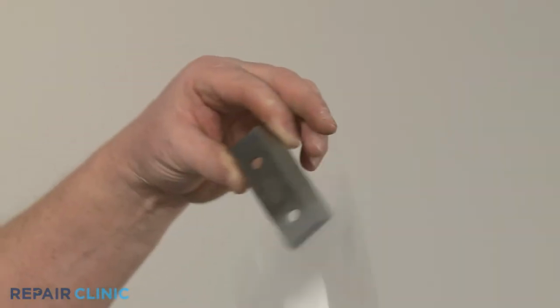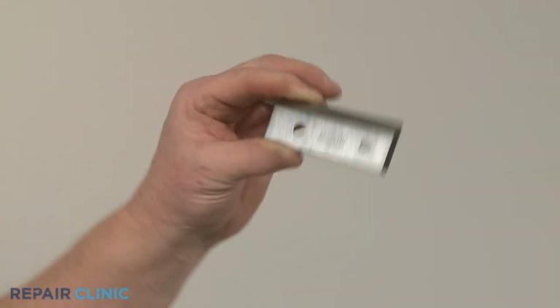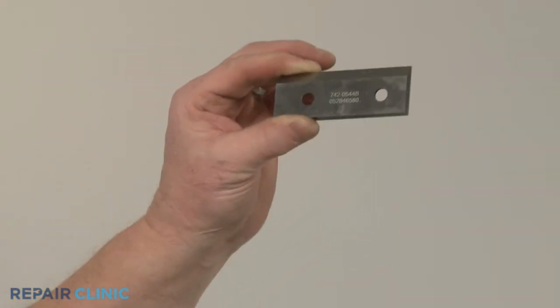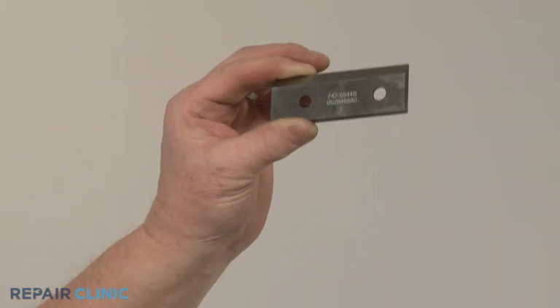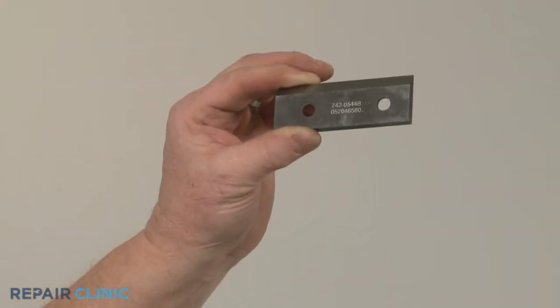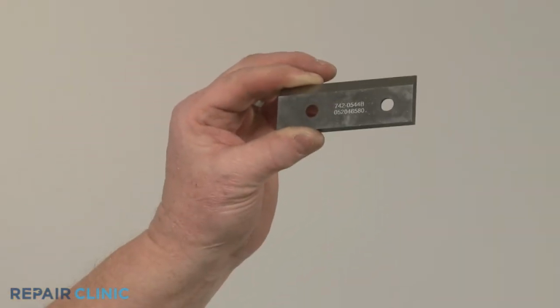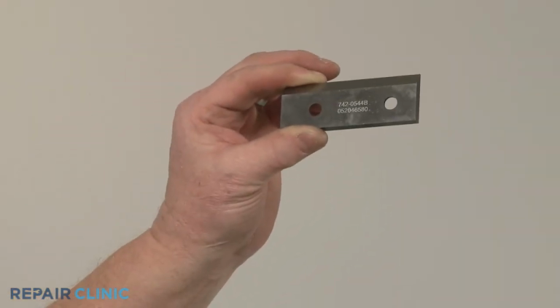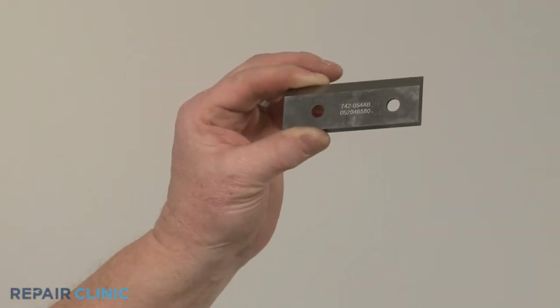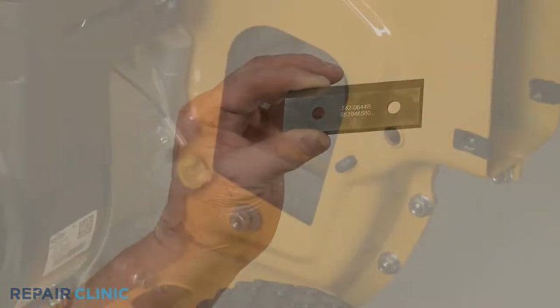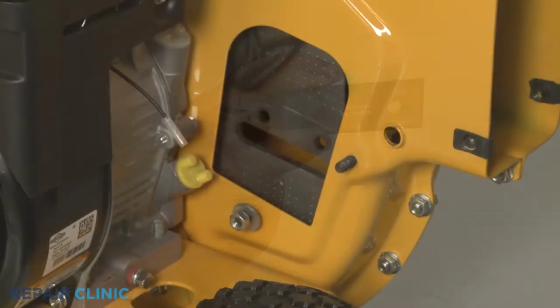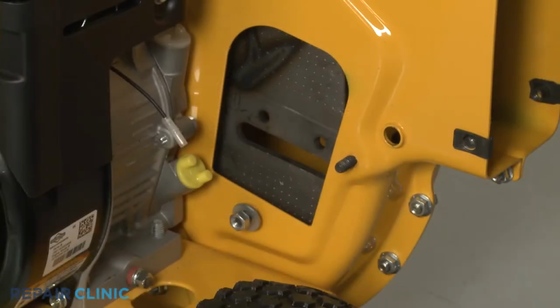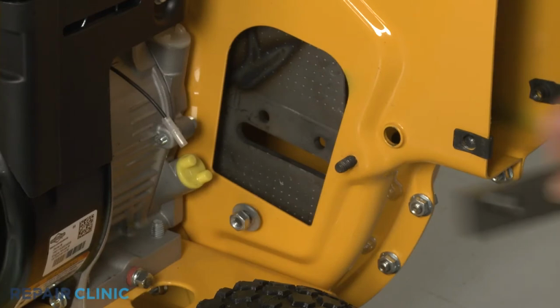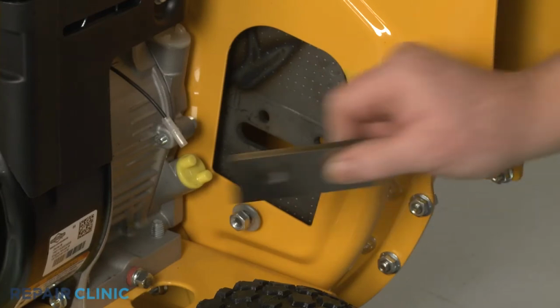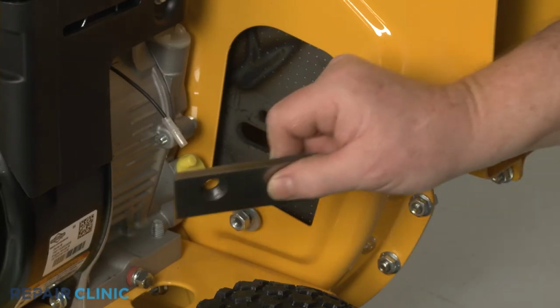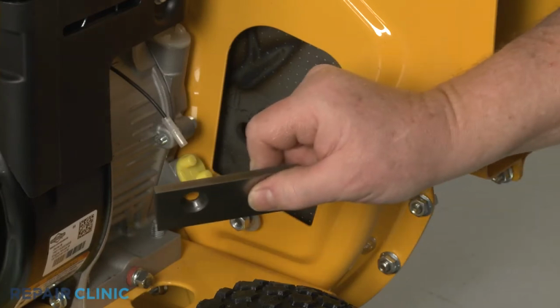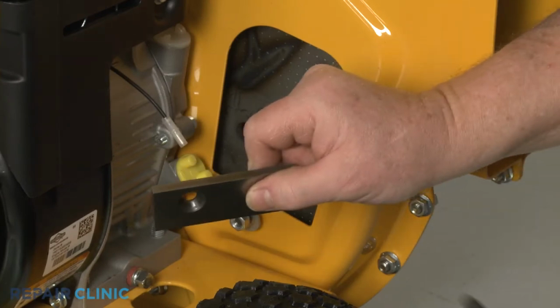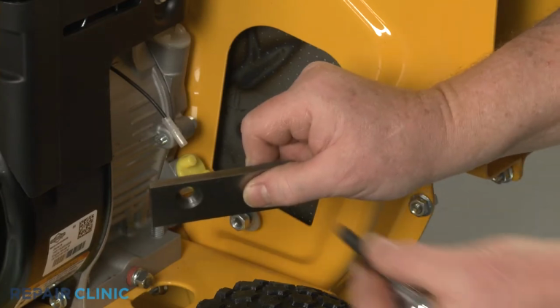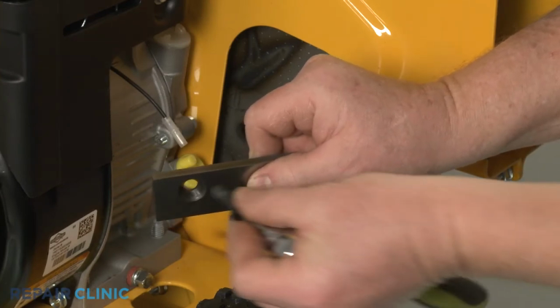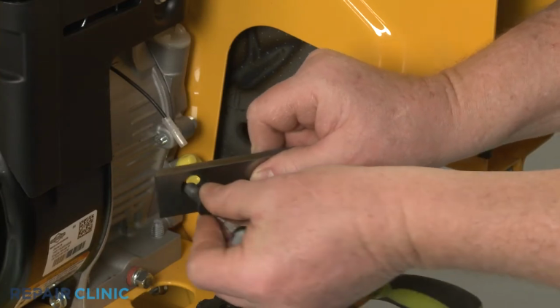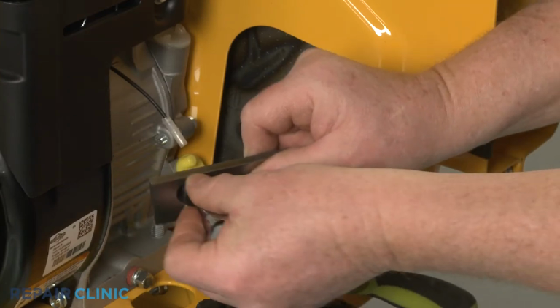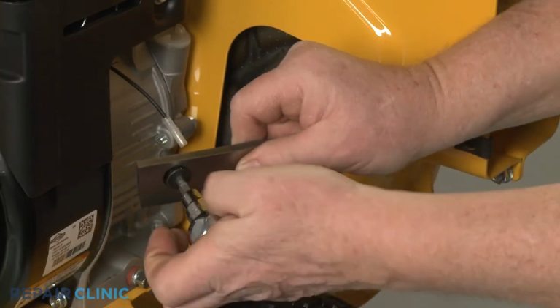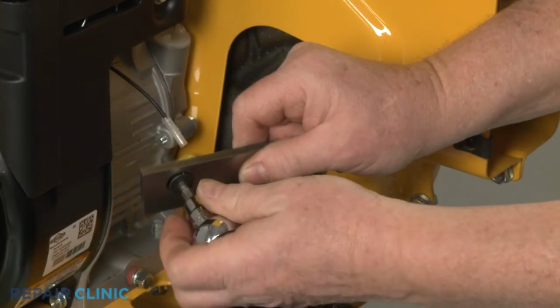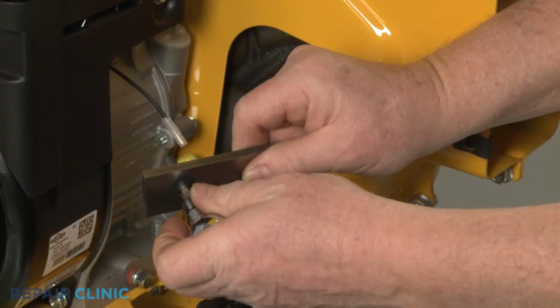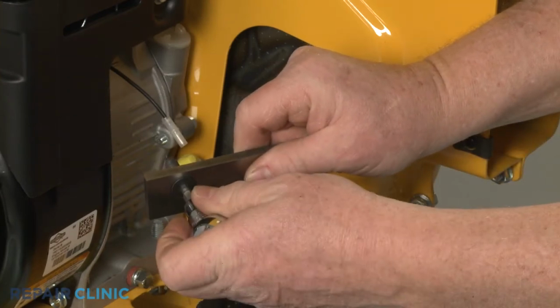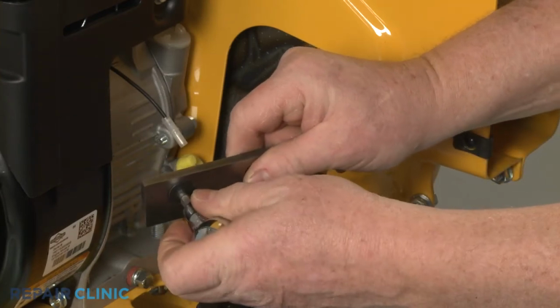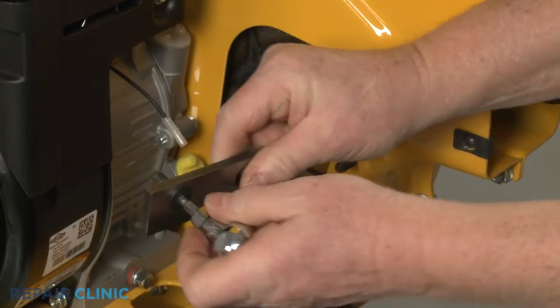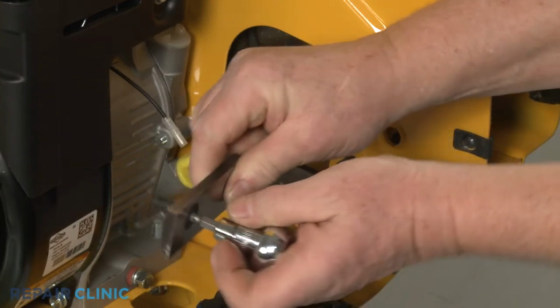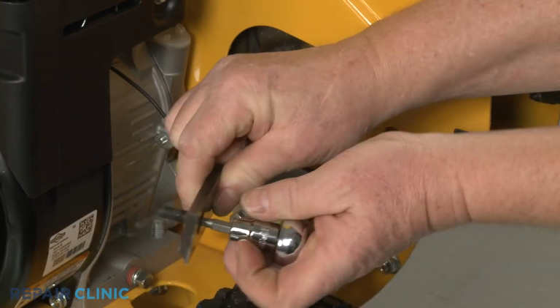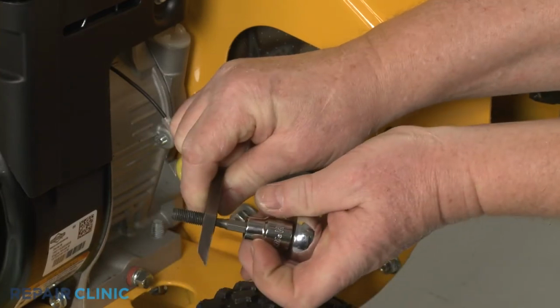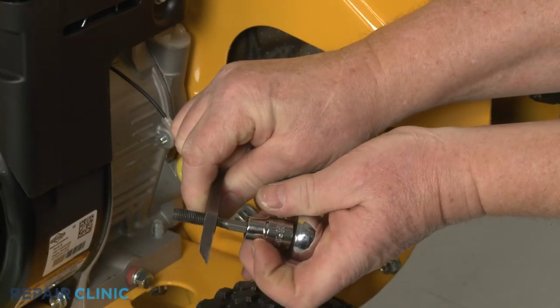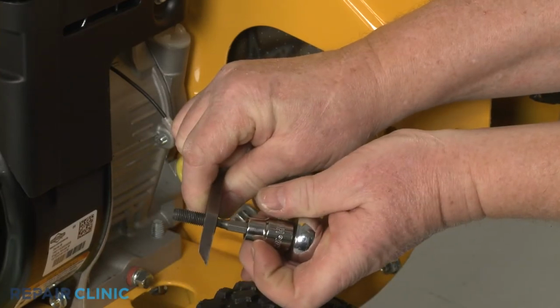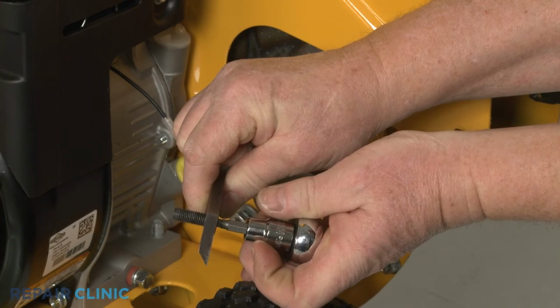To install the new chipper blade, insert one of the mounting bolts. Then, with the sharp edge facing downward, align the blade on the impeller.